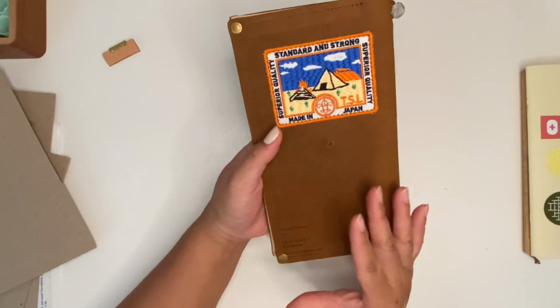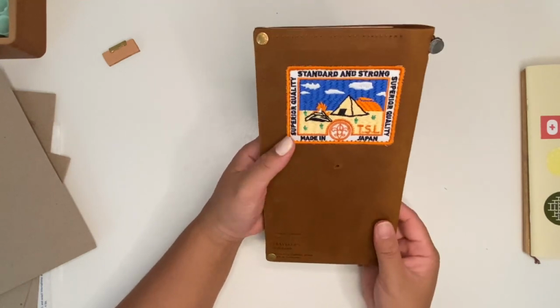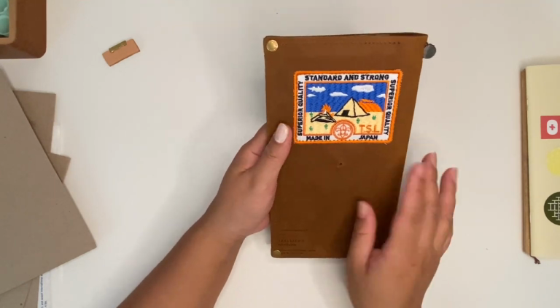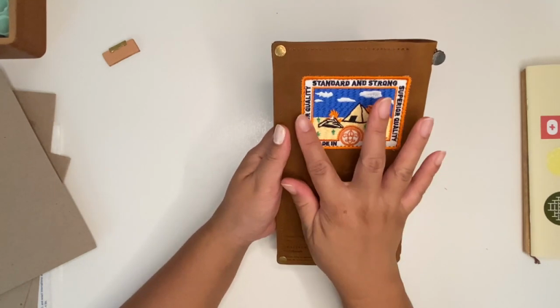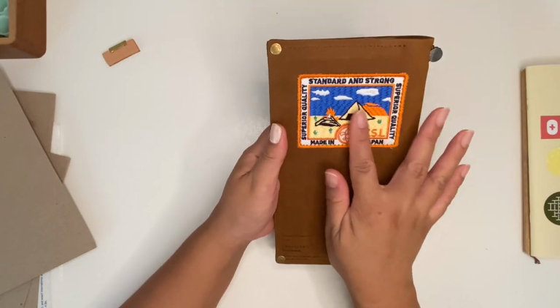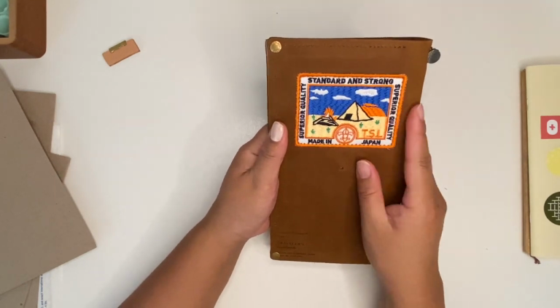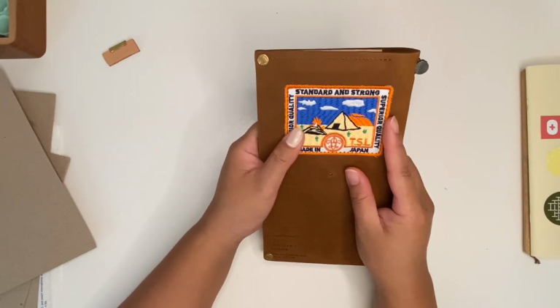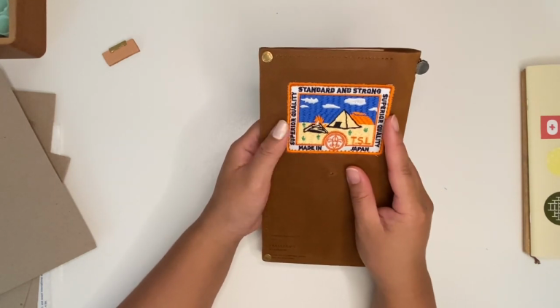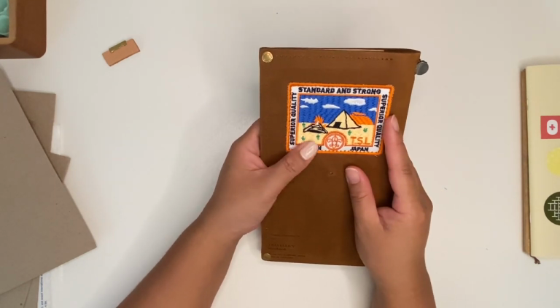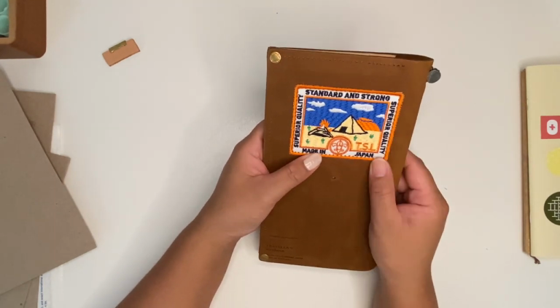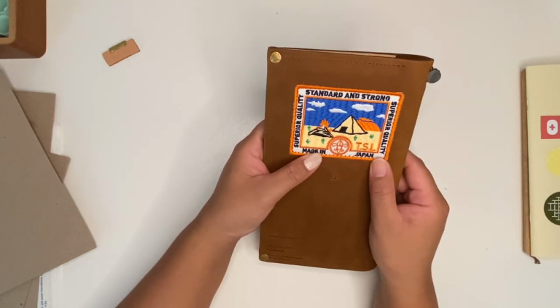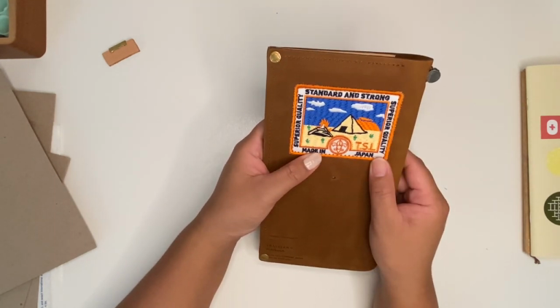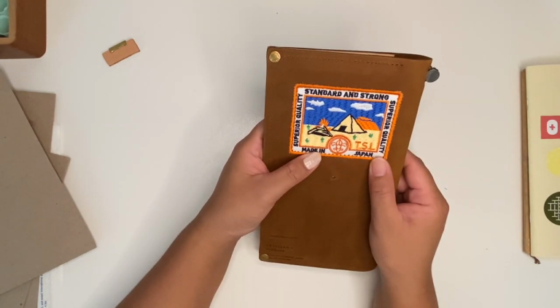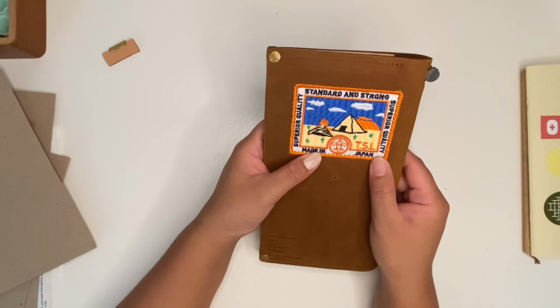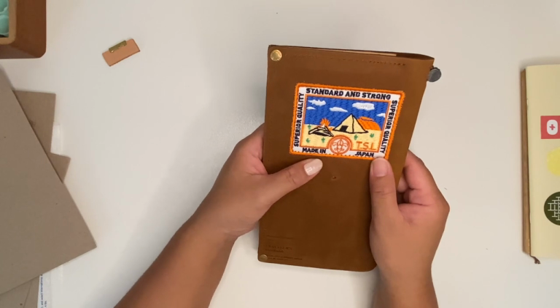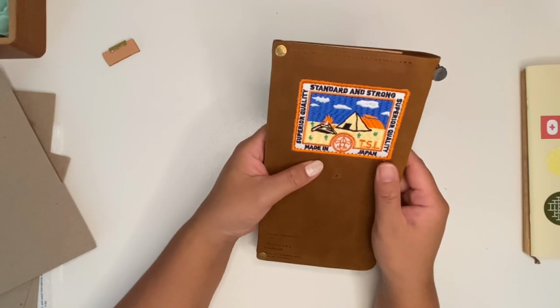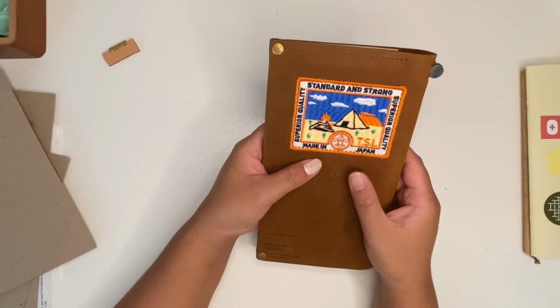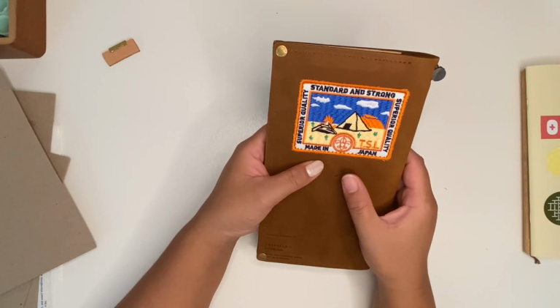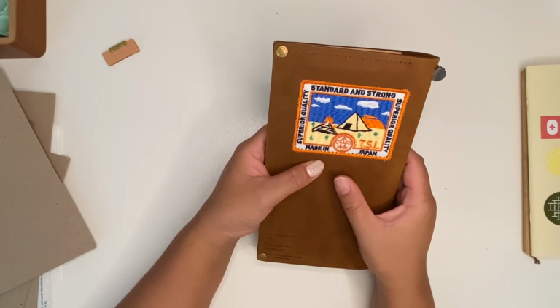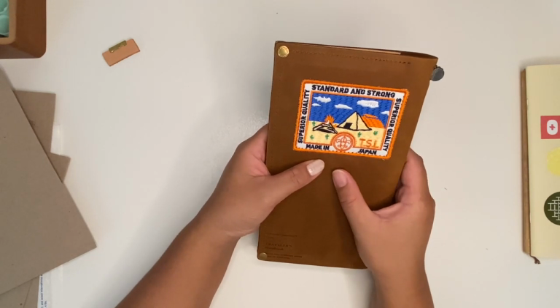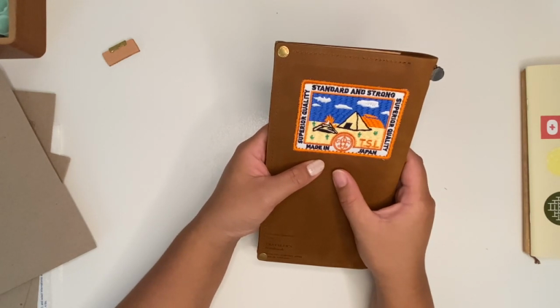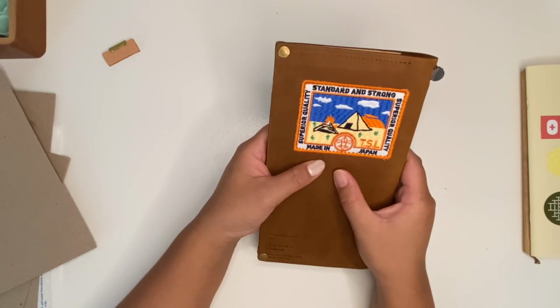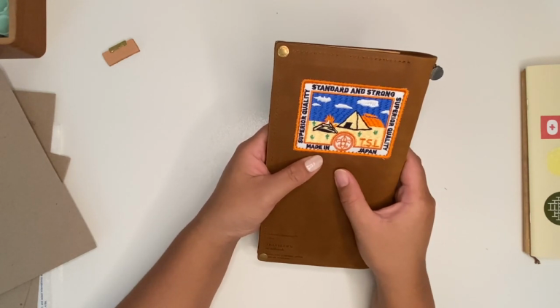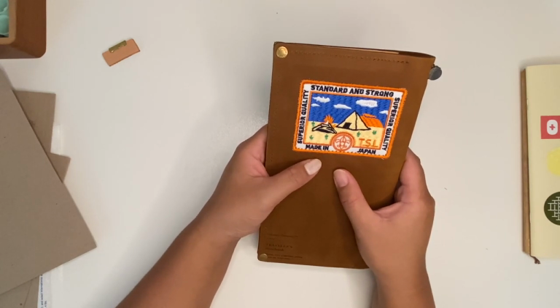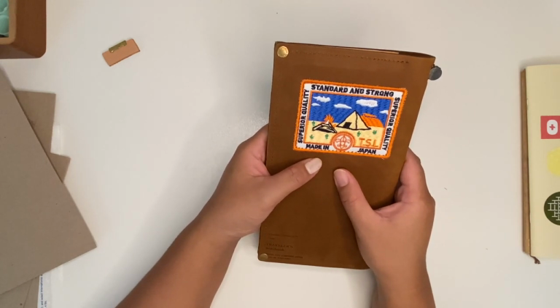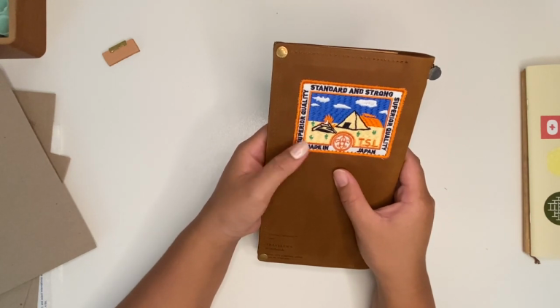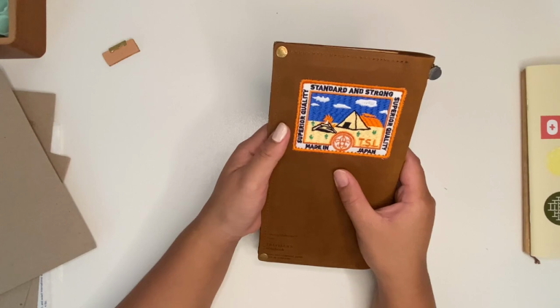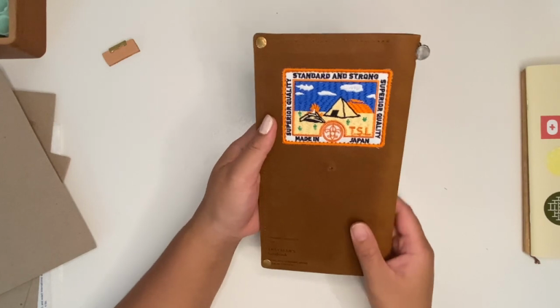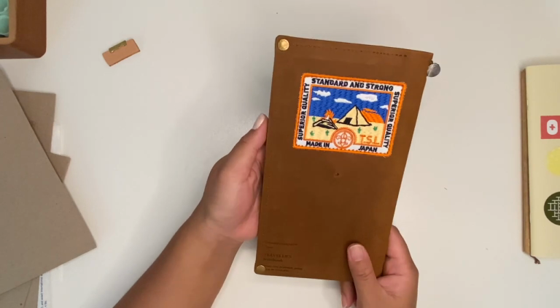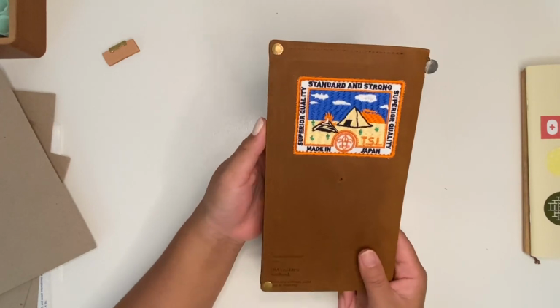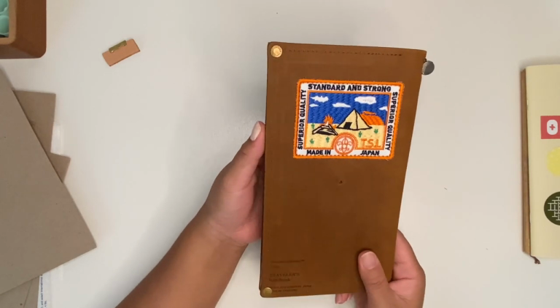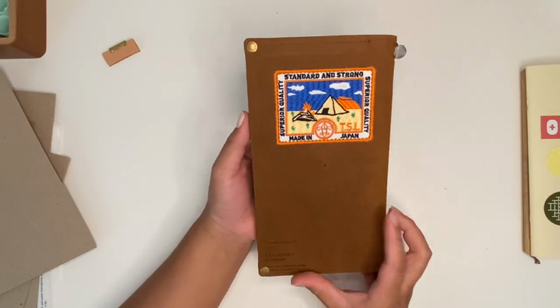And then in the back I added a camping patch because I love to go camping. My husband, his family, his friends — we all go camping together.